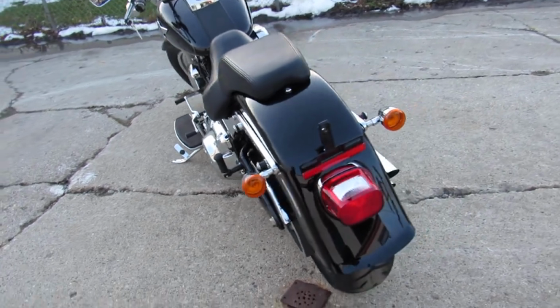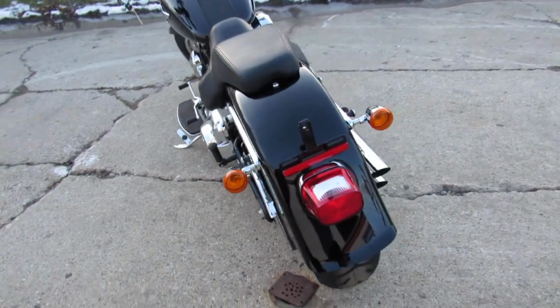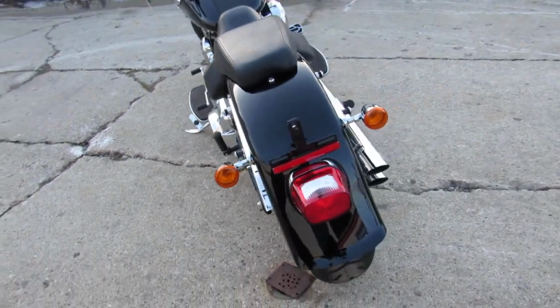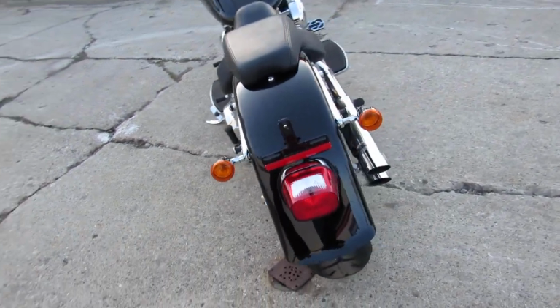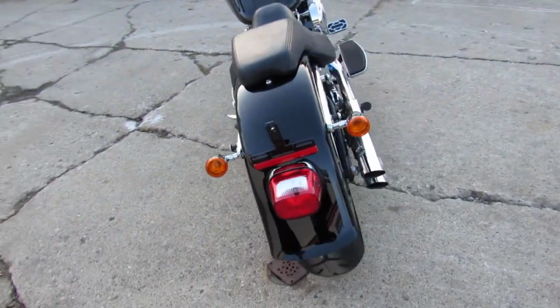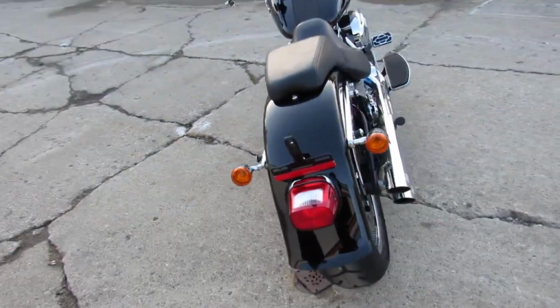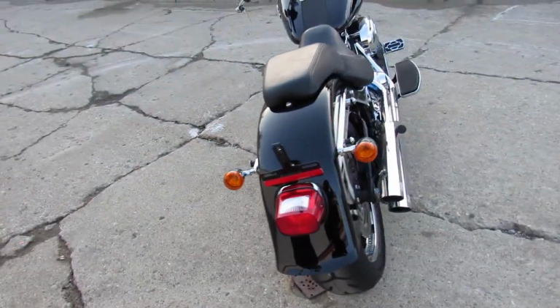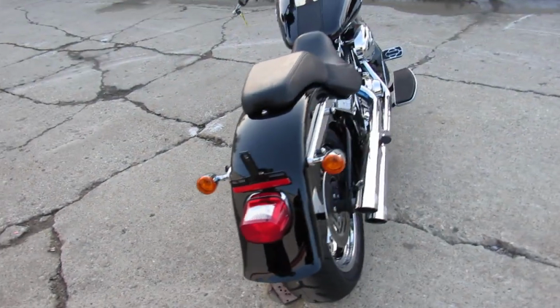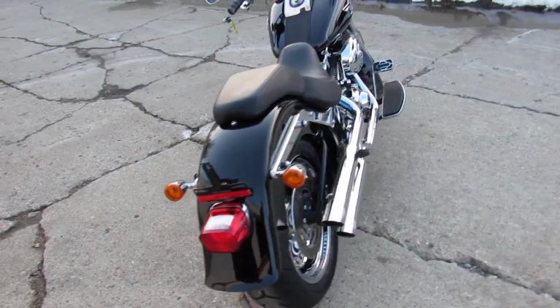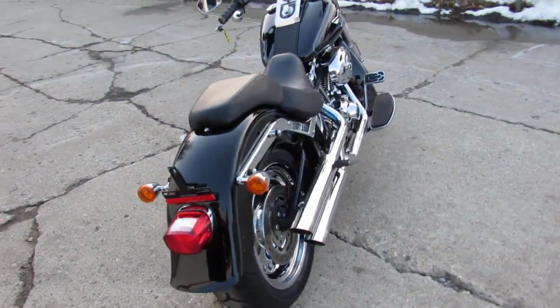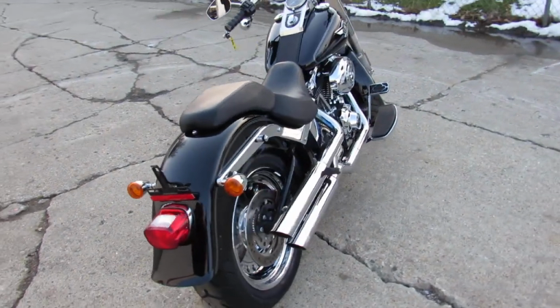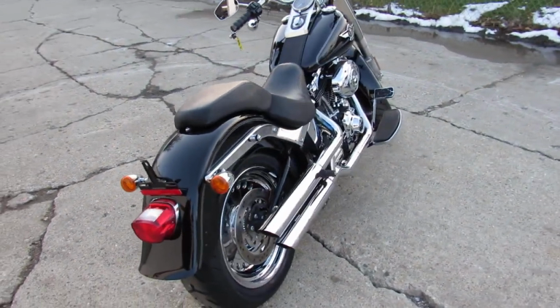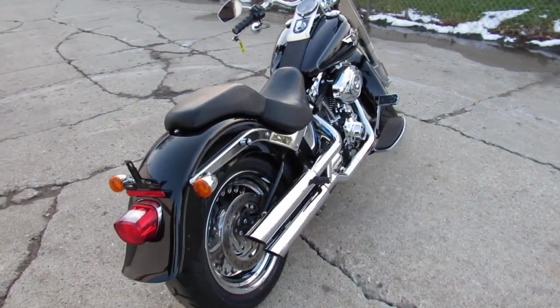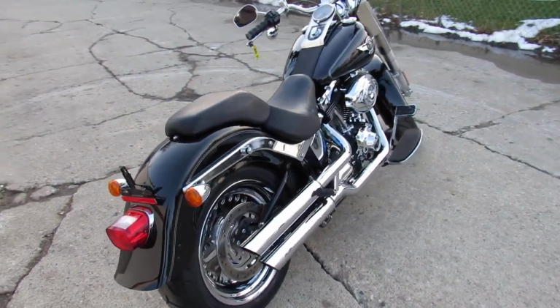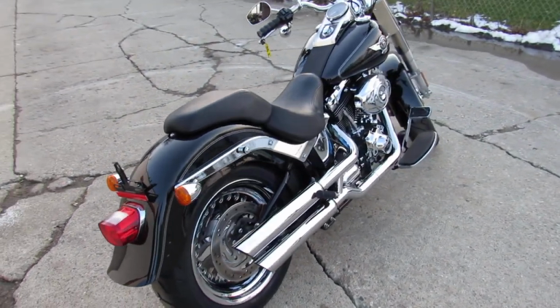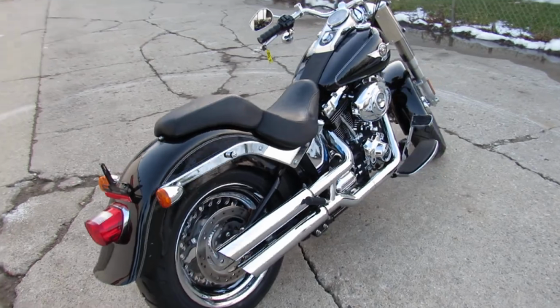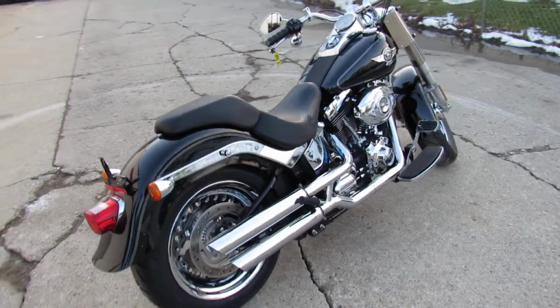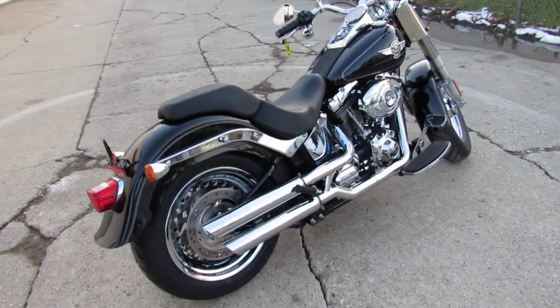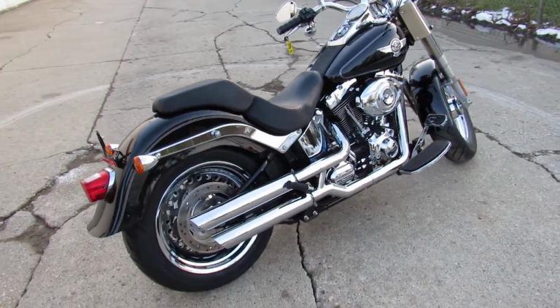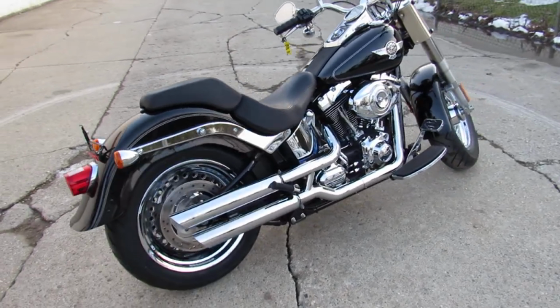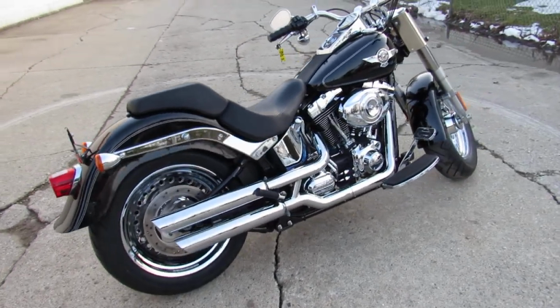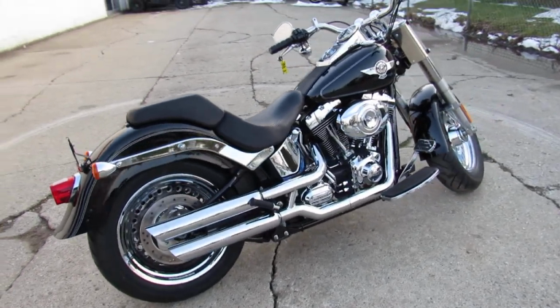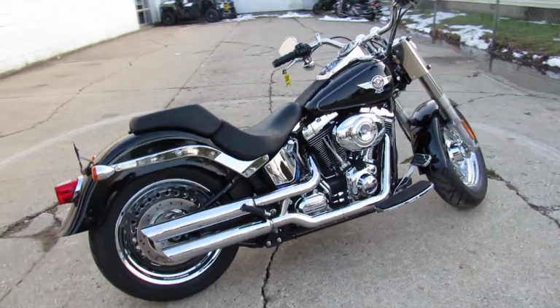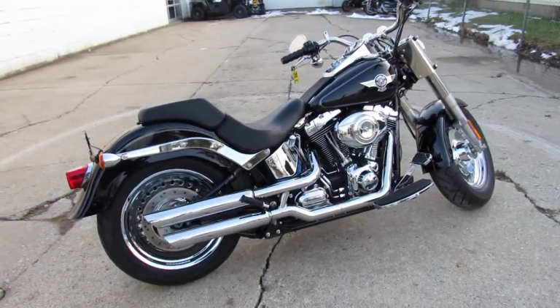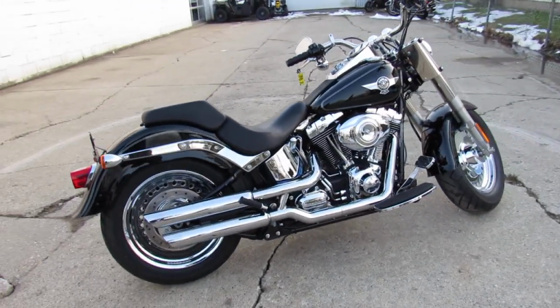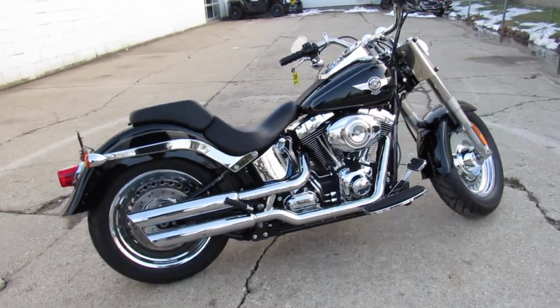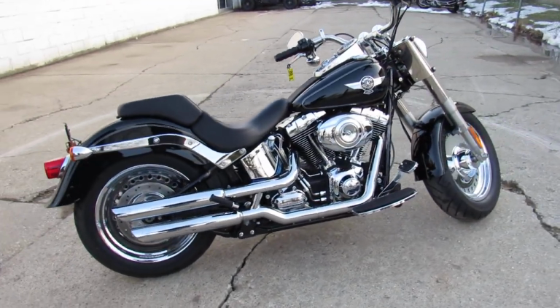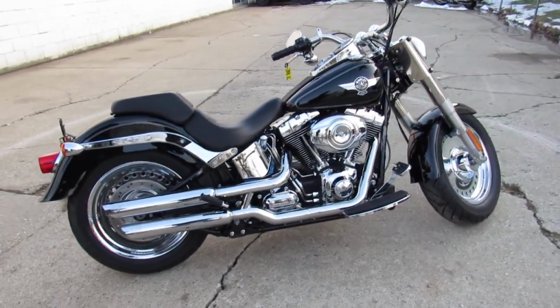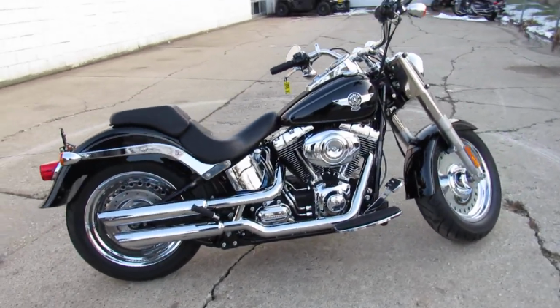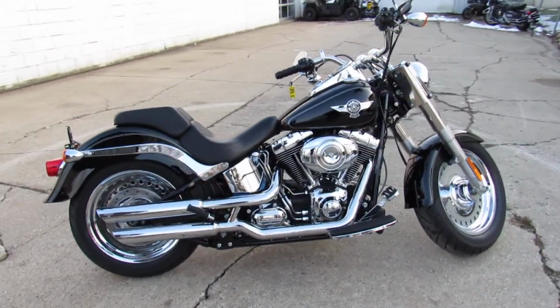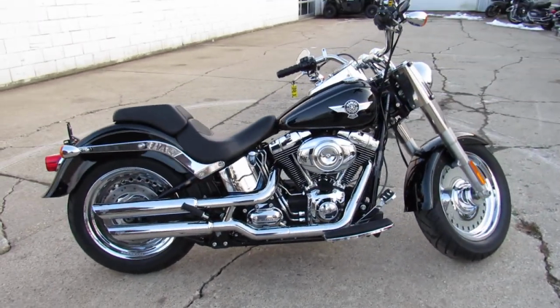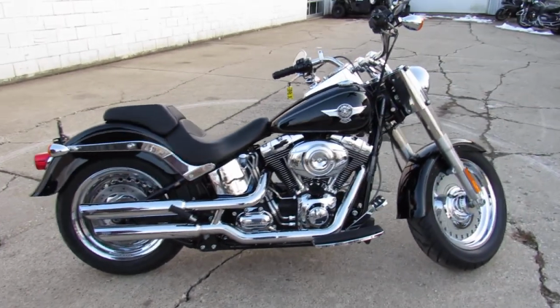We got guaranteed financing, leasing programs, layaway programs, and your trades are always welcome. So give us a call, it's 810-648-9500.